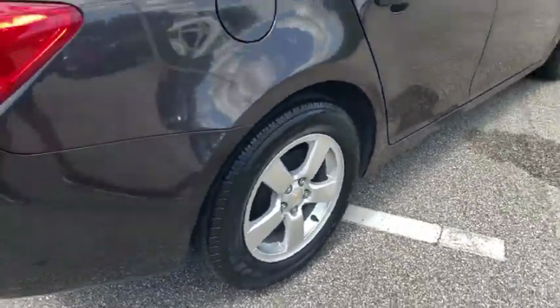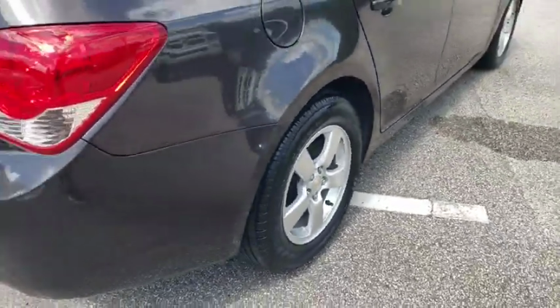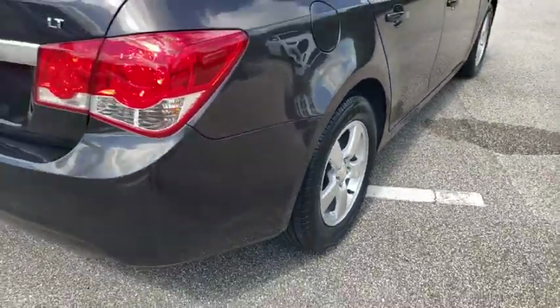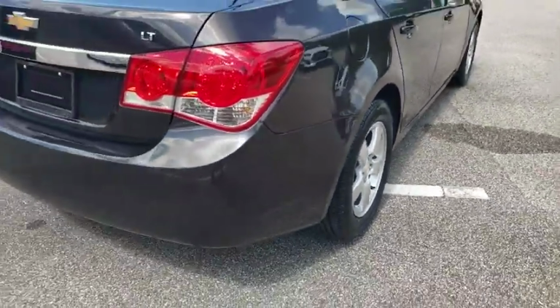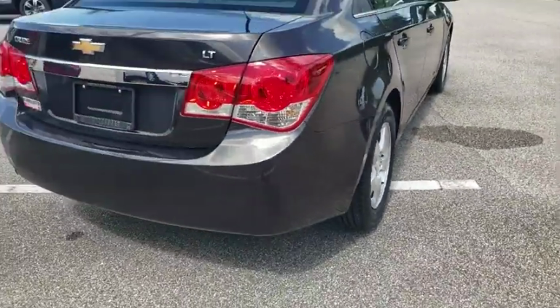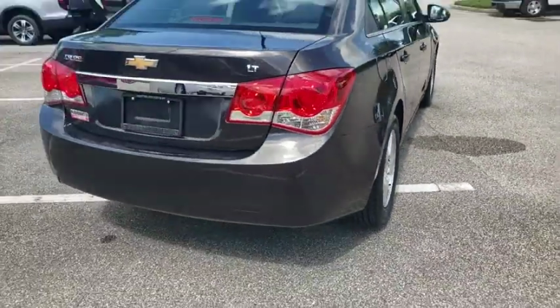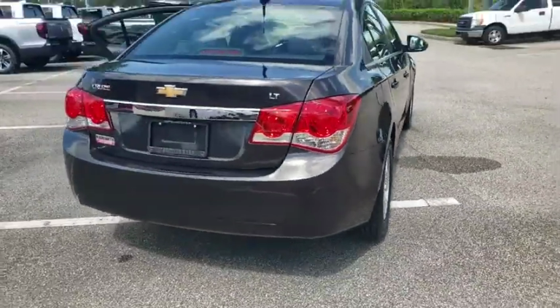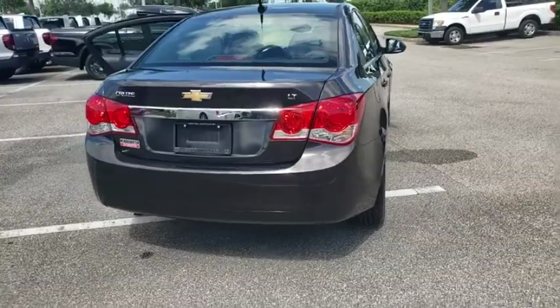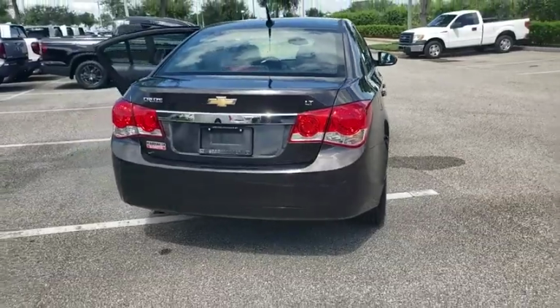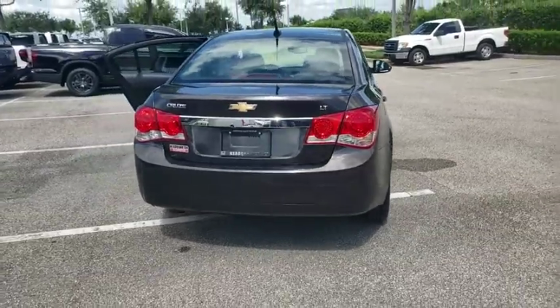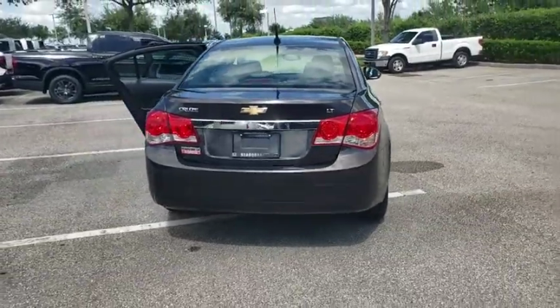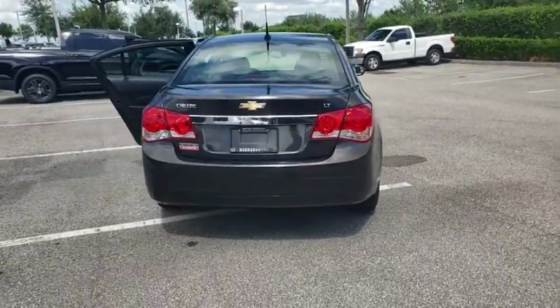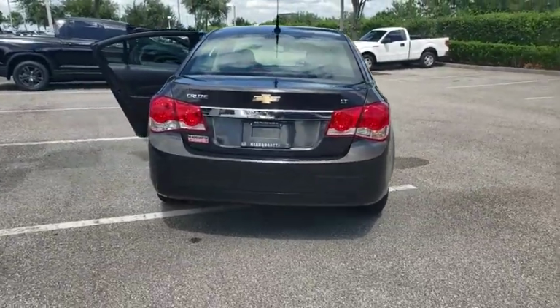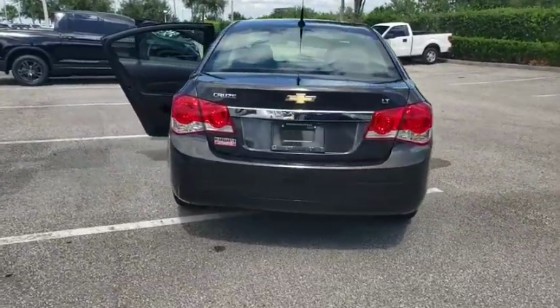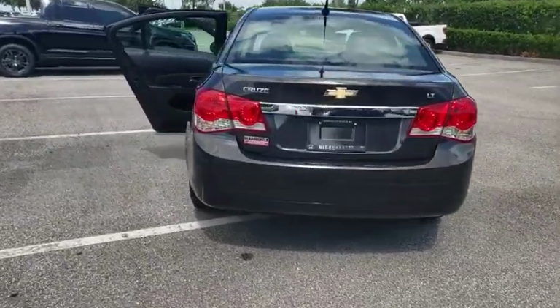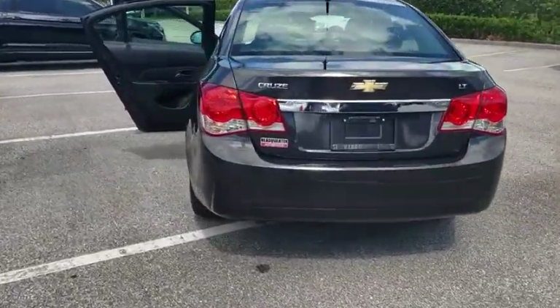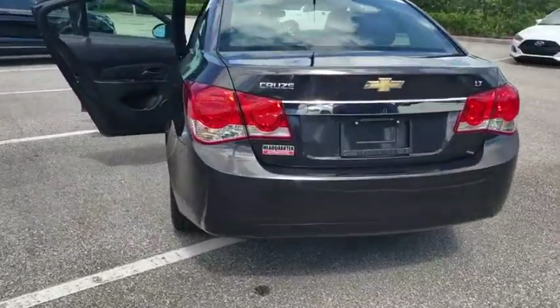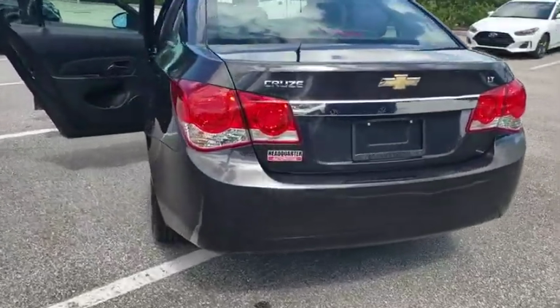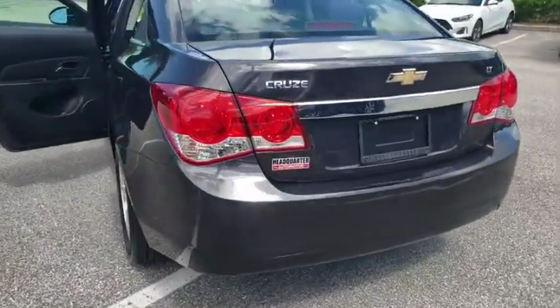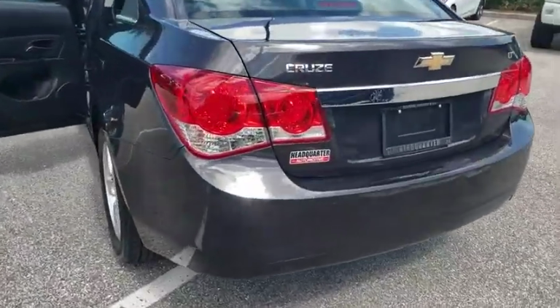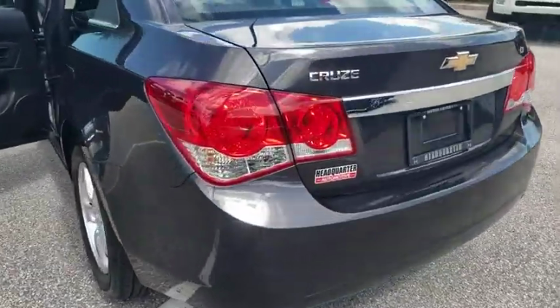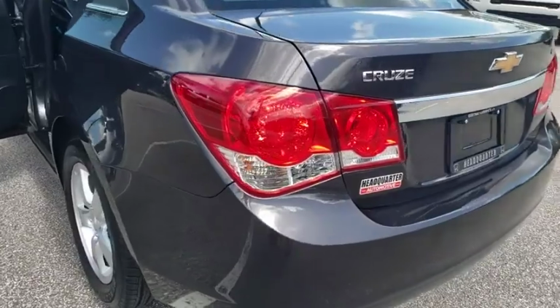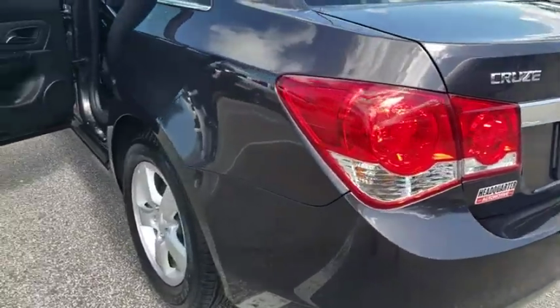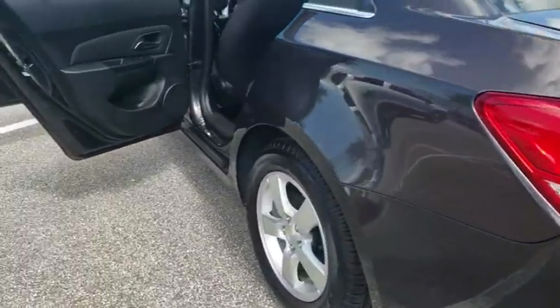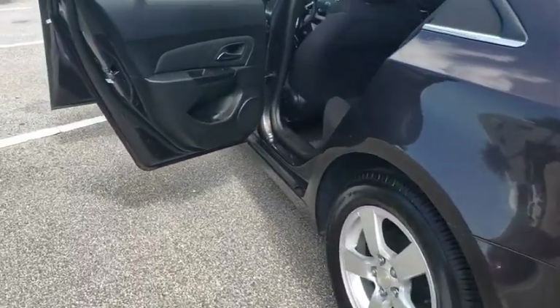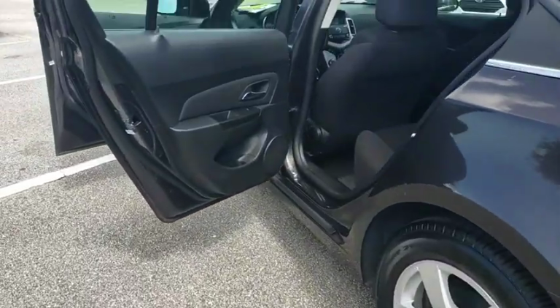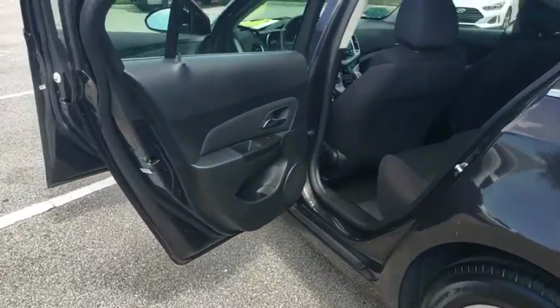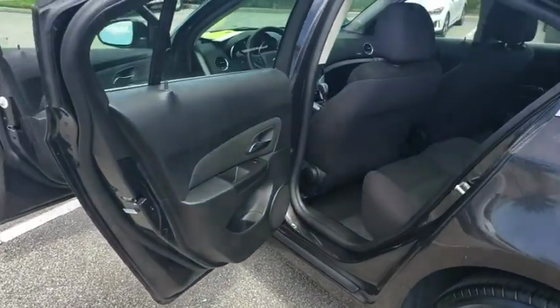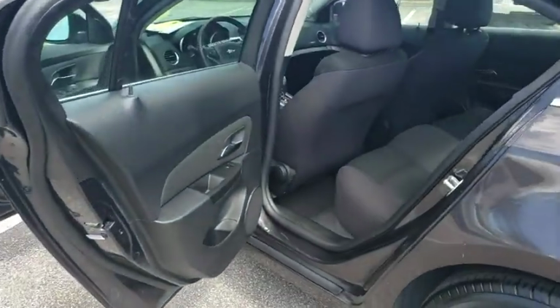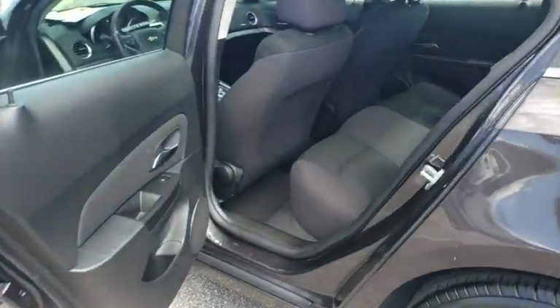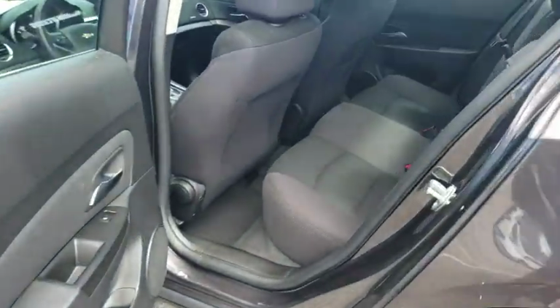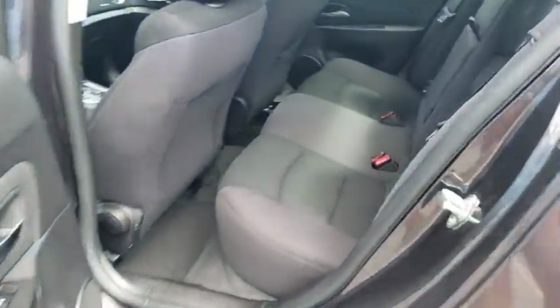Steering wheel audio controls, stability control, traction control, anti-lock braking system, keyless entry, leather-wrapped steering wheel, Bluetooth, power steering, adjustable steering wheel, aluminum wheels.